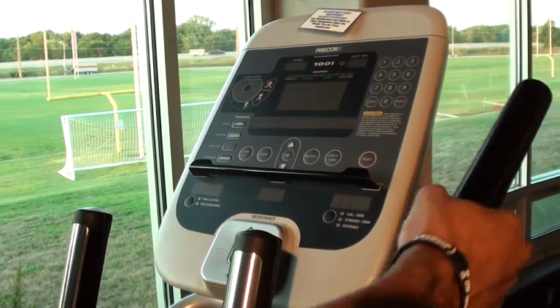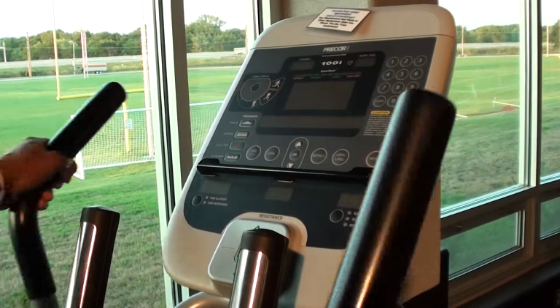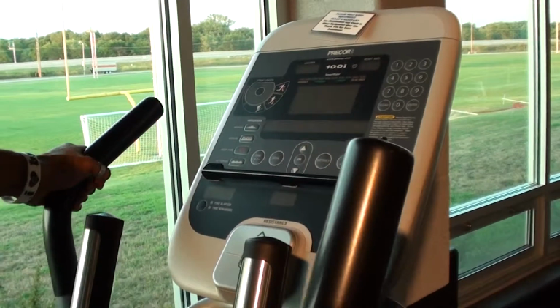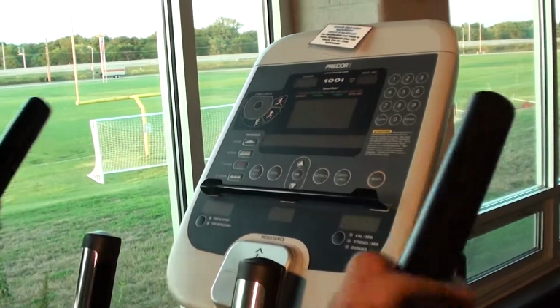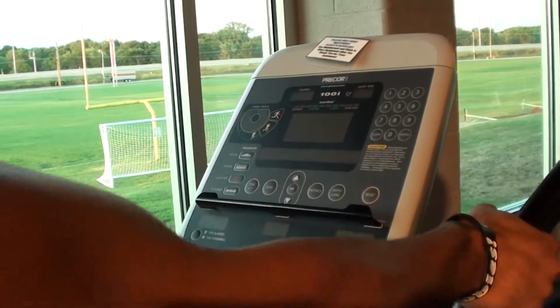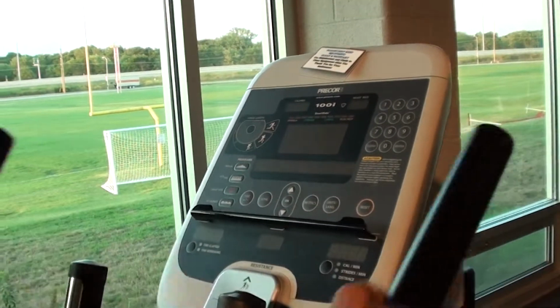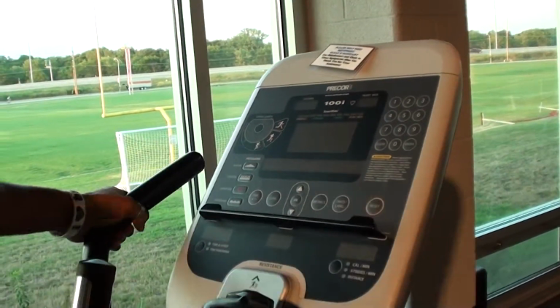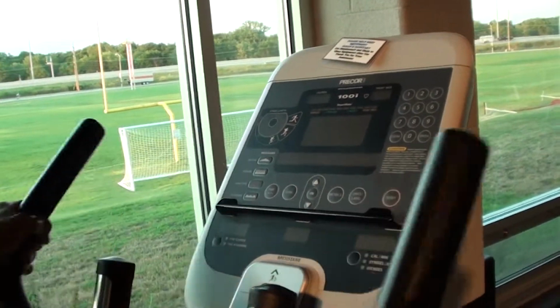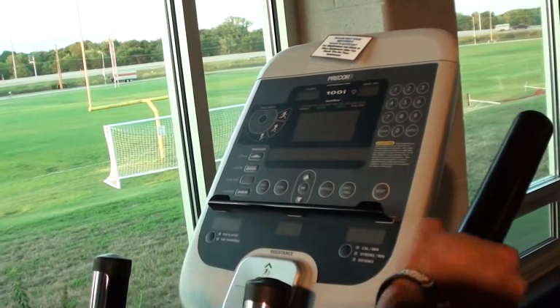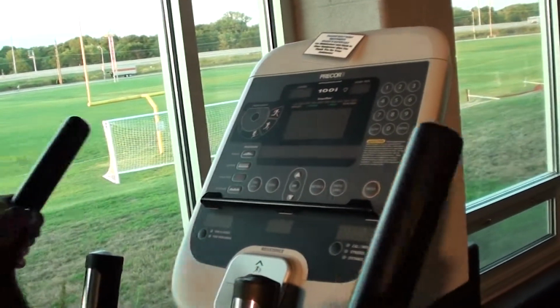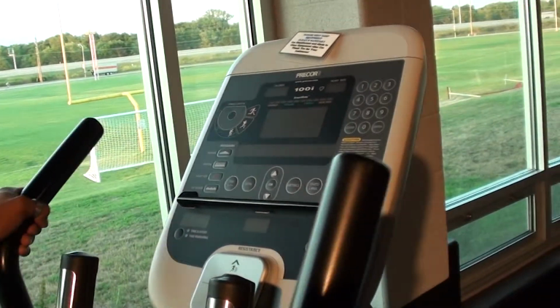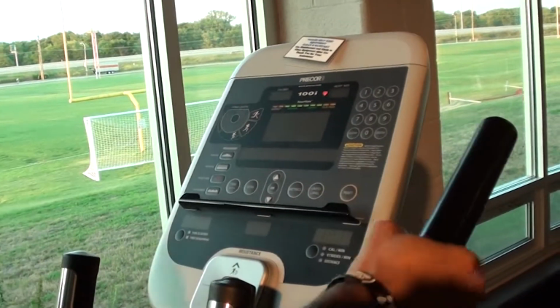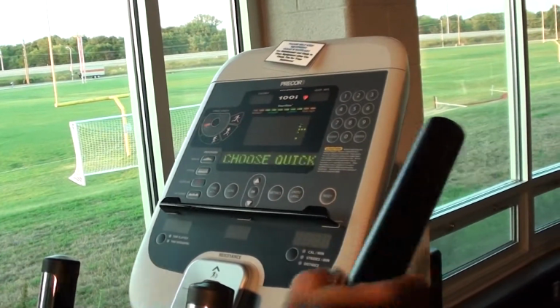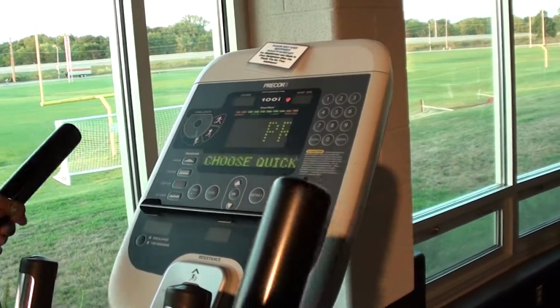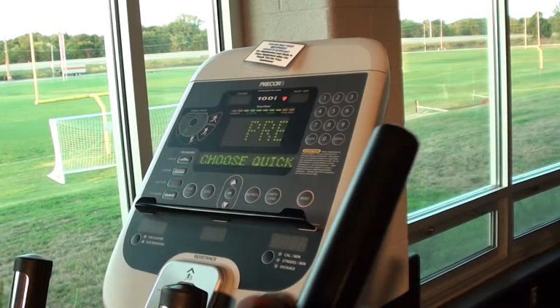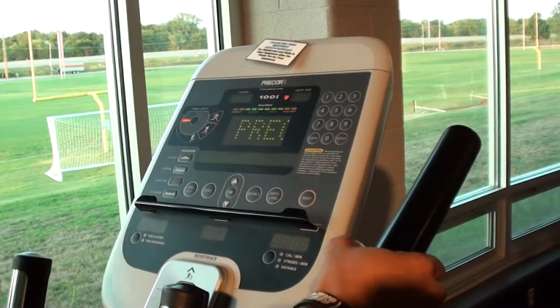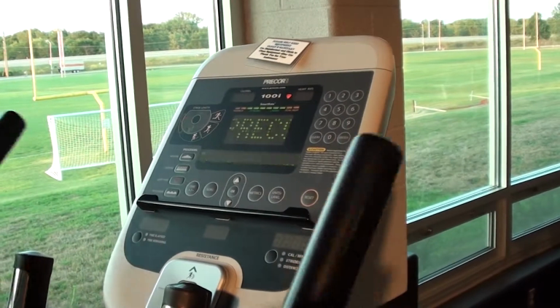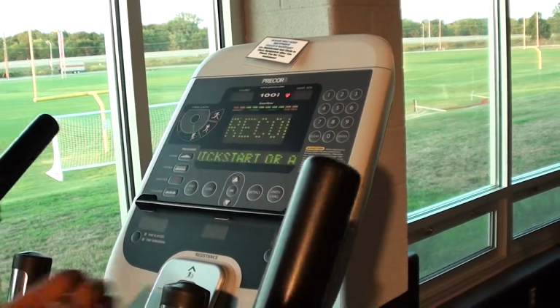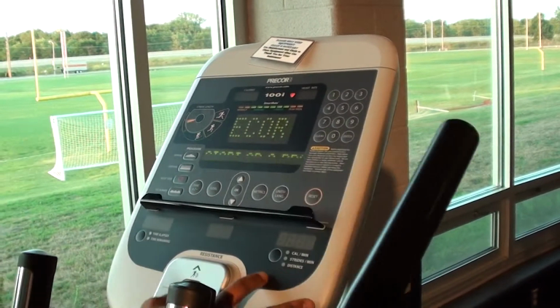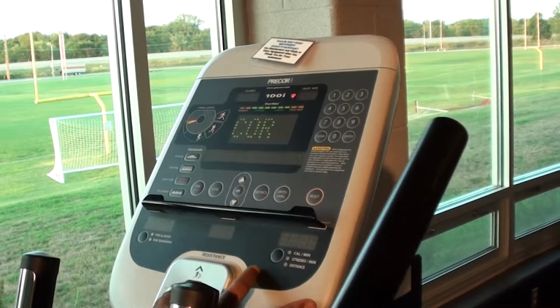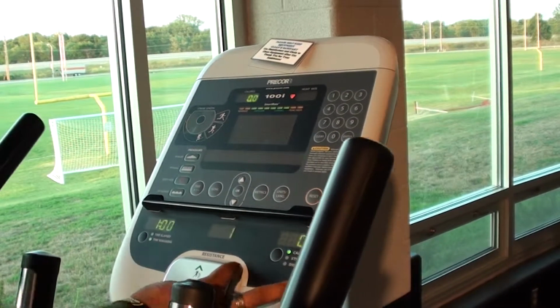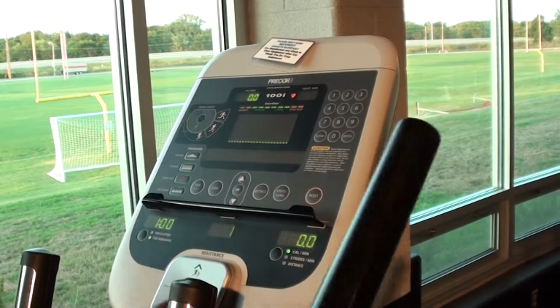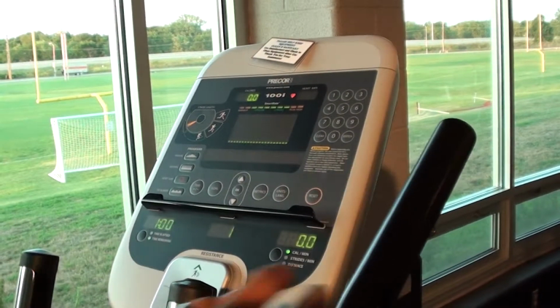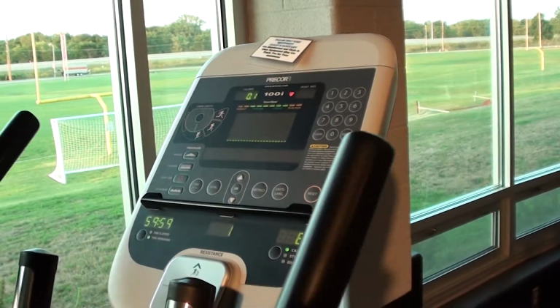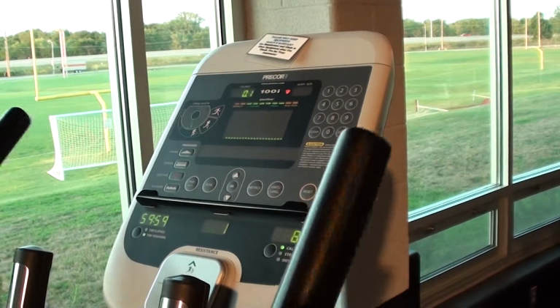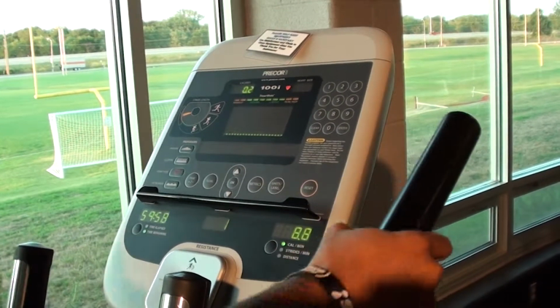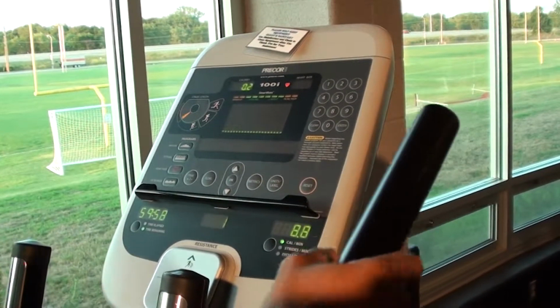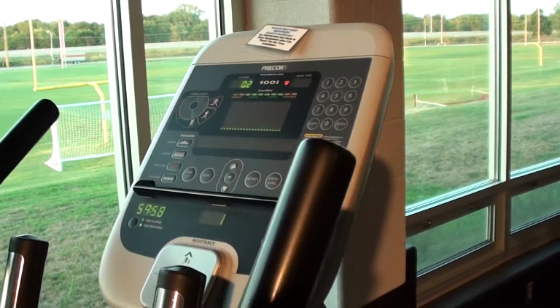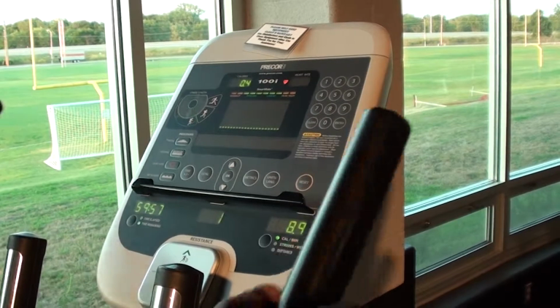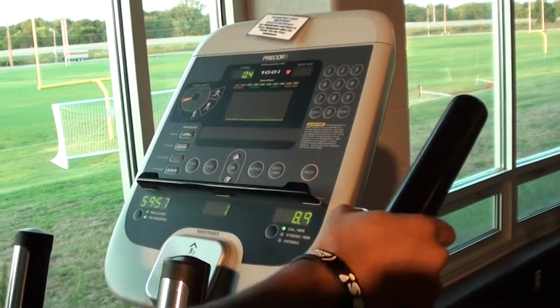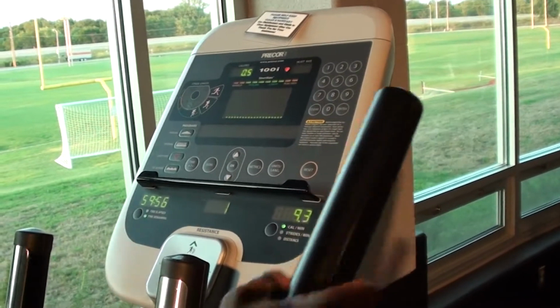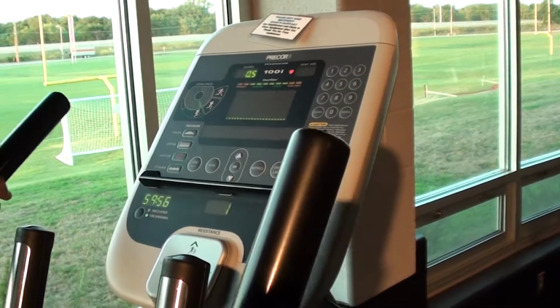All you have to do is start pedaling here and wait for the machine to kick on. Go ahead and press Quick Start when you're ready and it will count down from an hour for you.